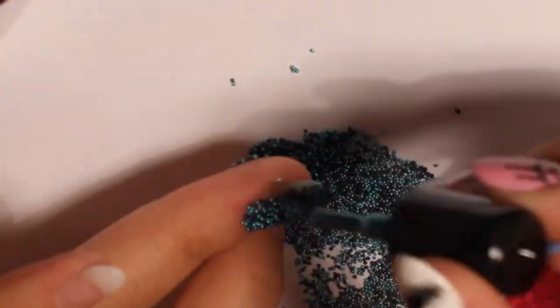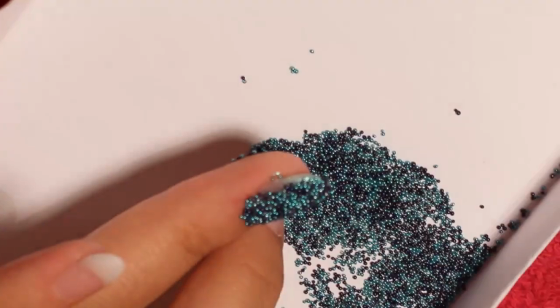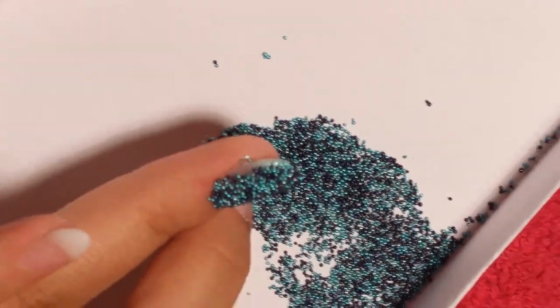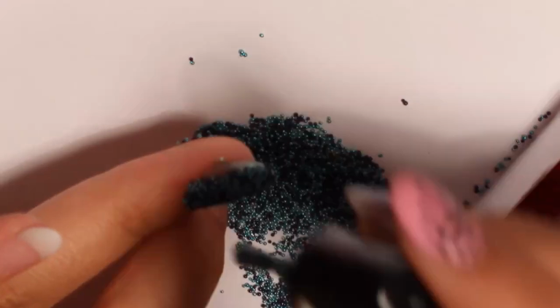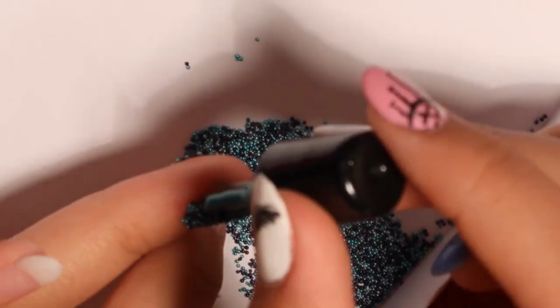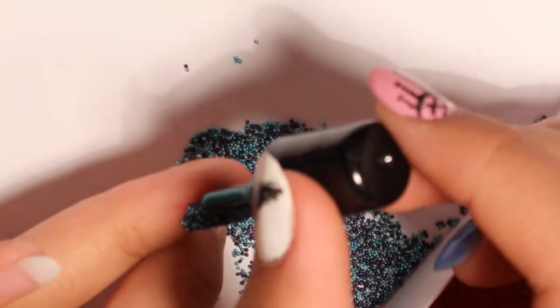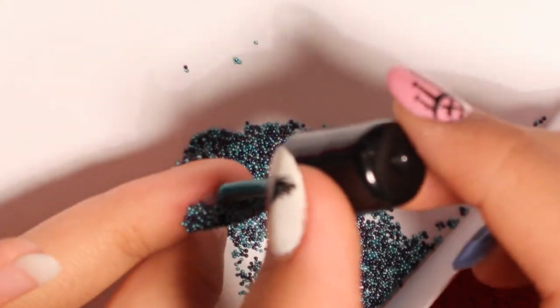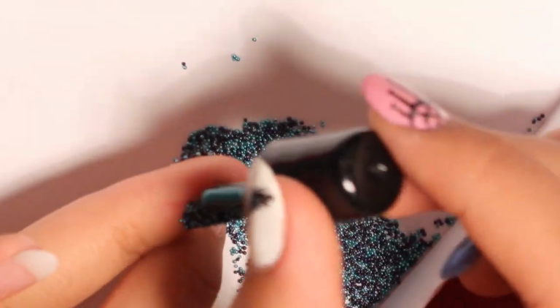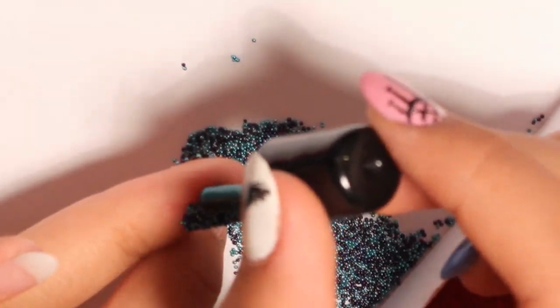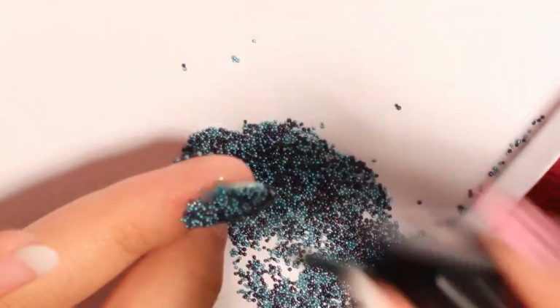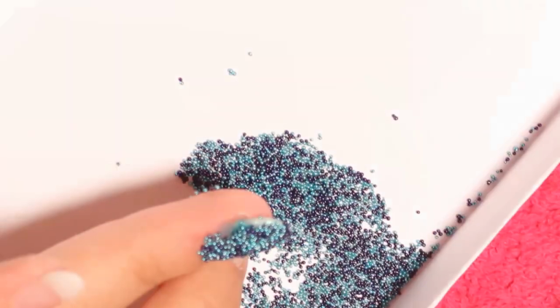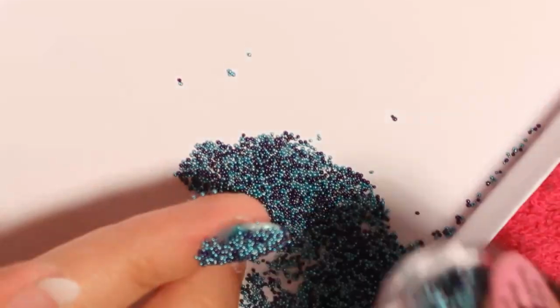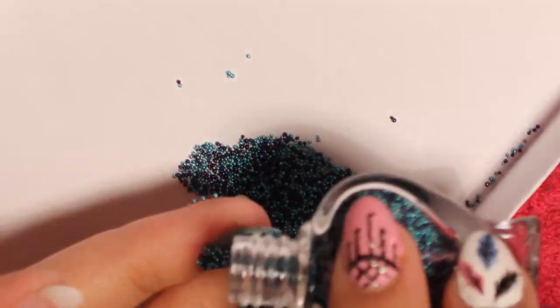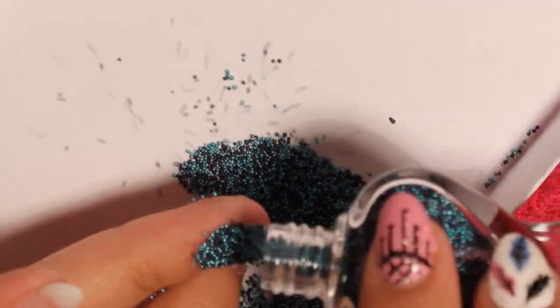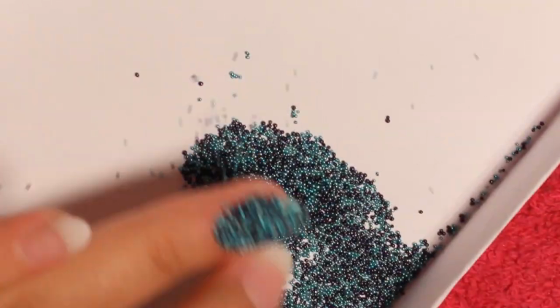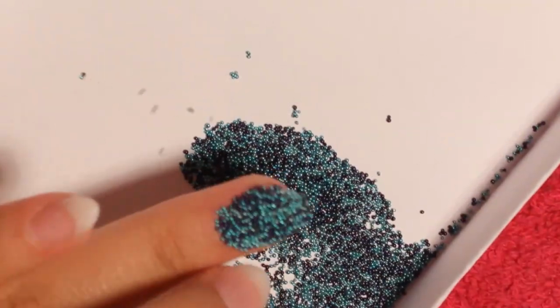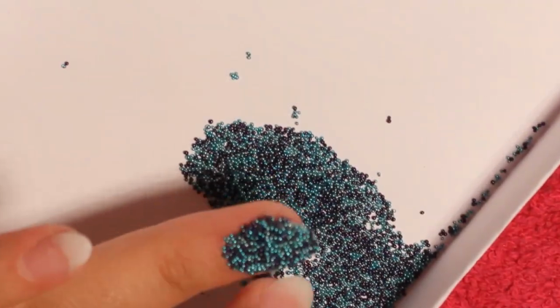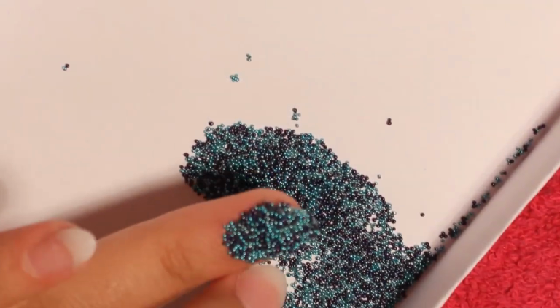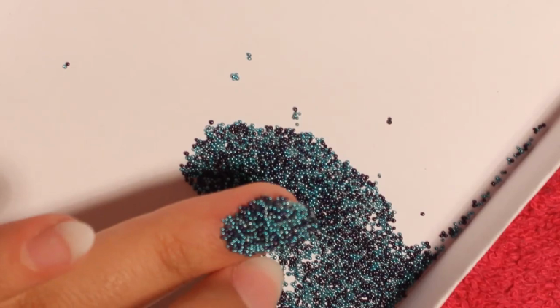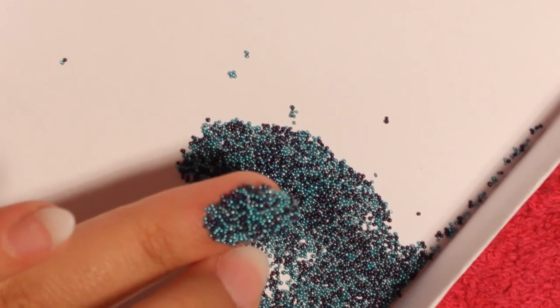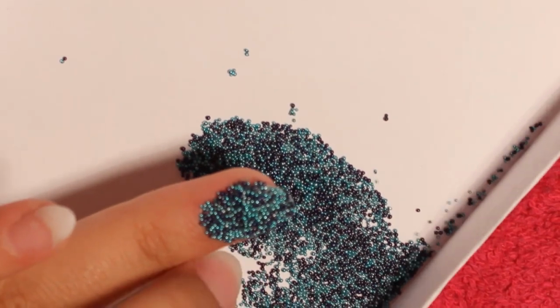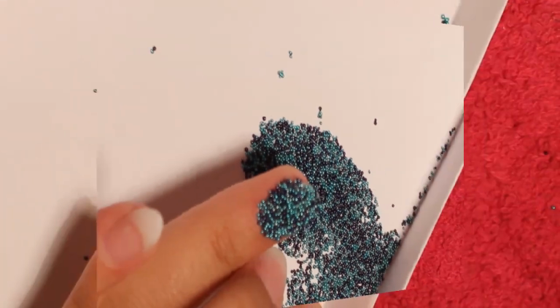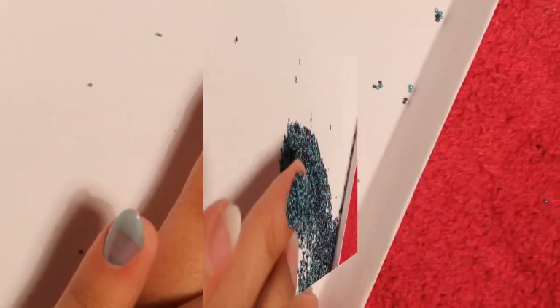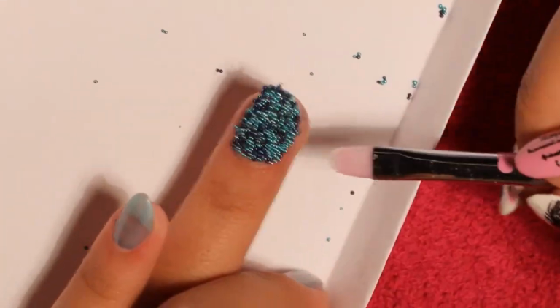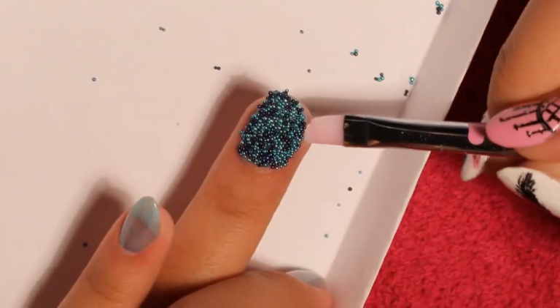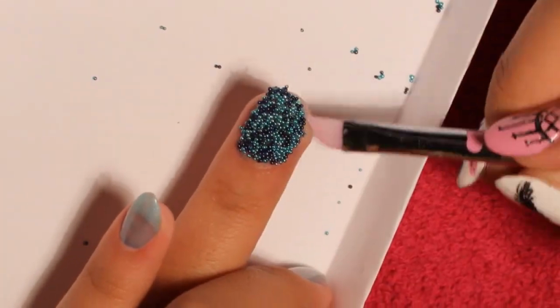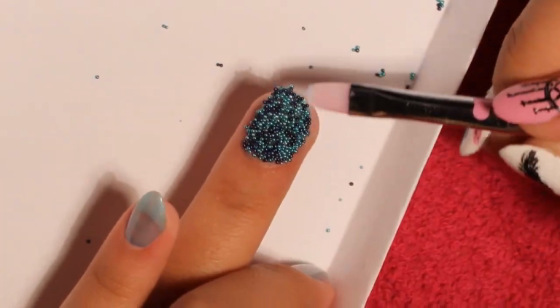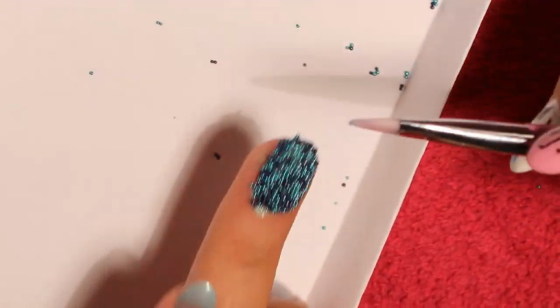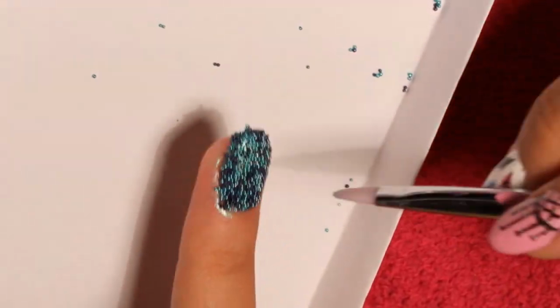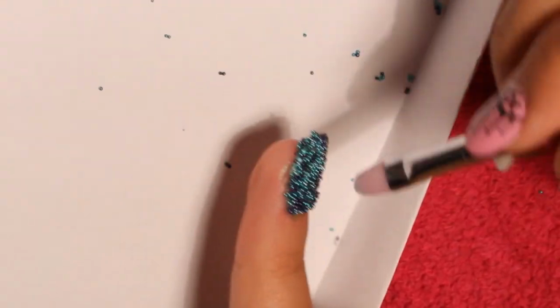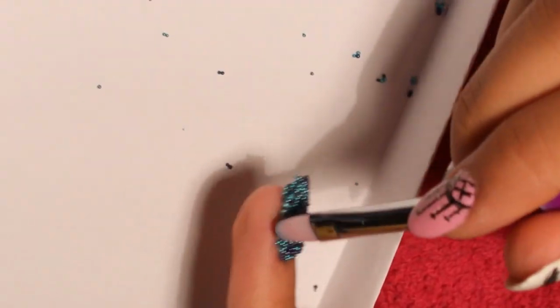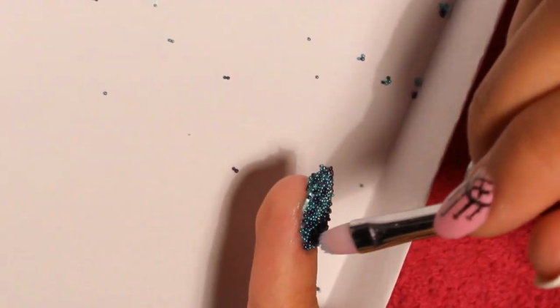If you have any extra spaces, reapply nail polish and add more beads. Here with the brush with acetone I wiped off the edge and cleaned them.